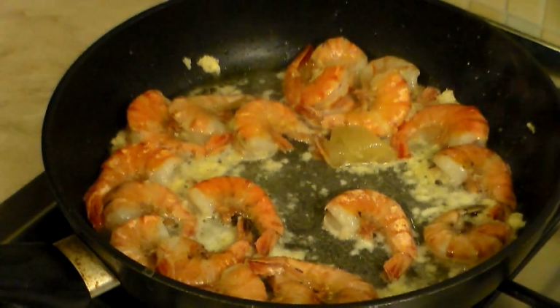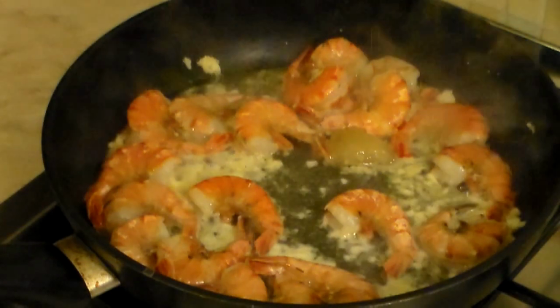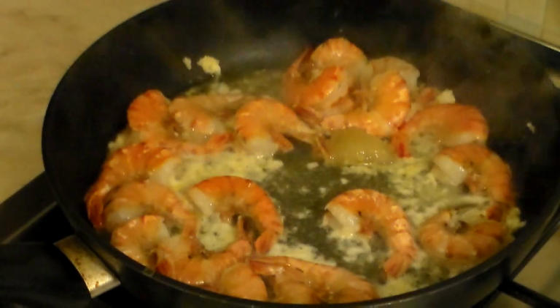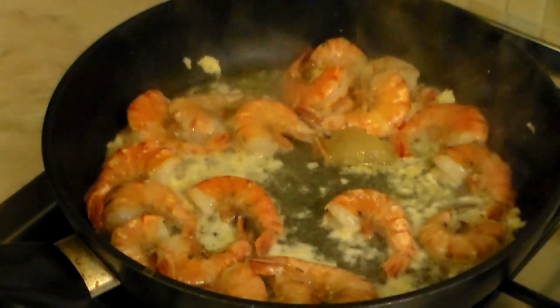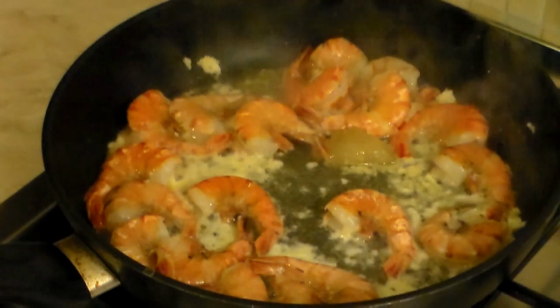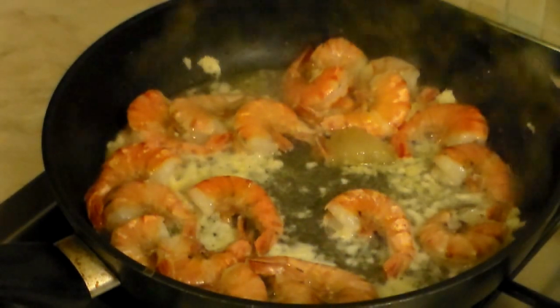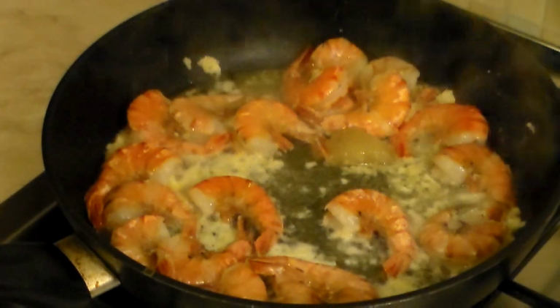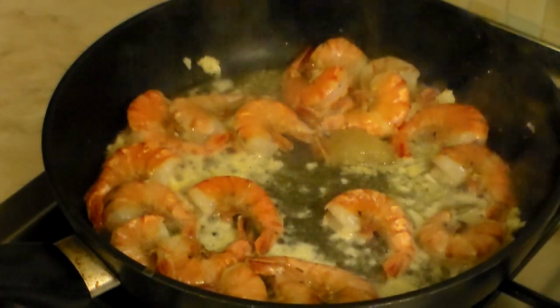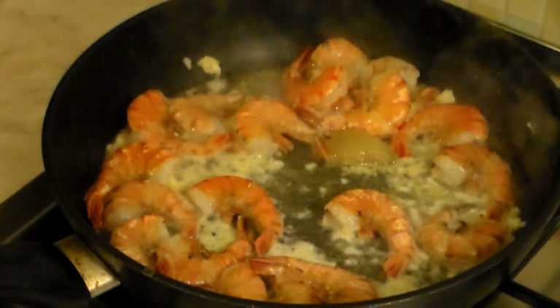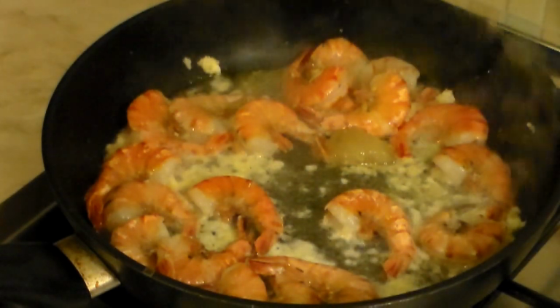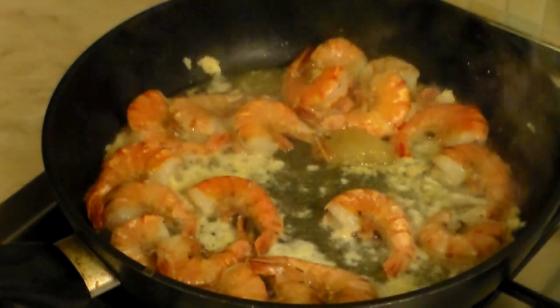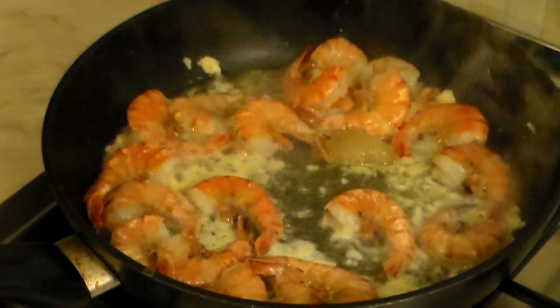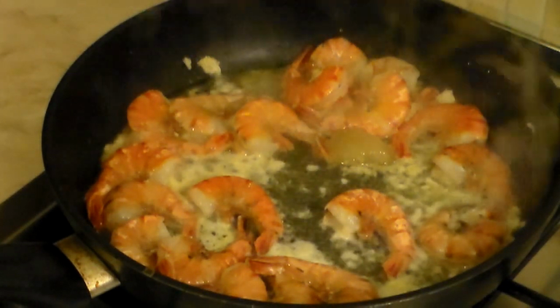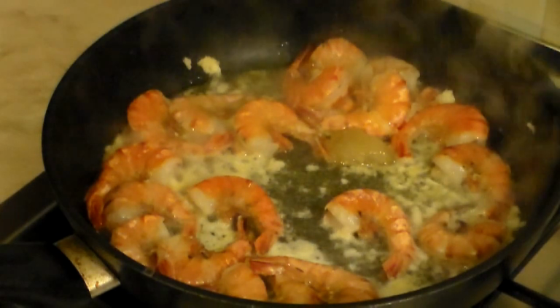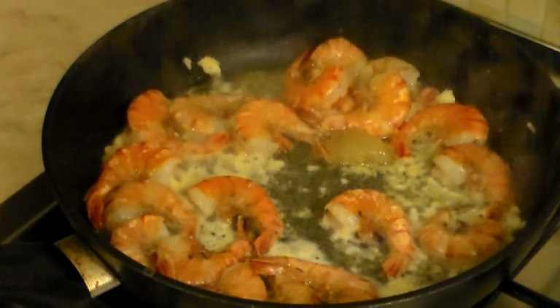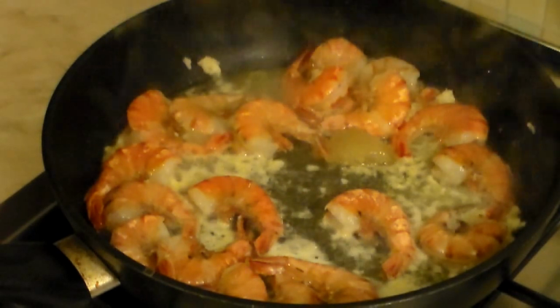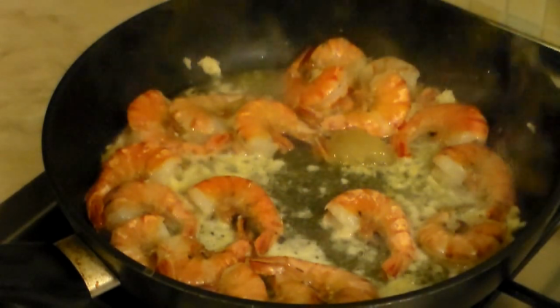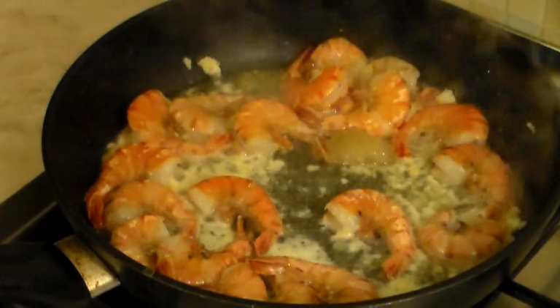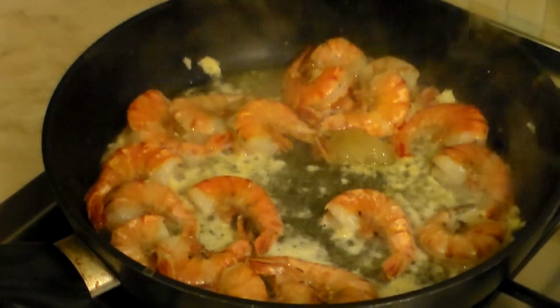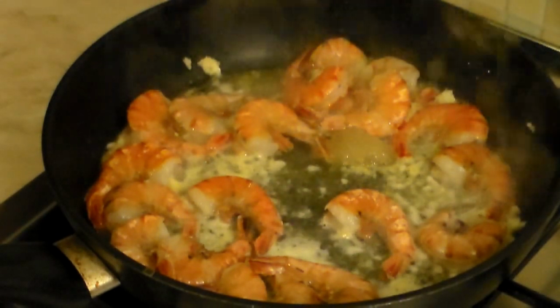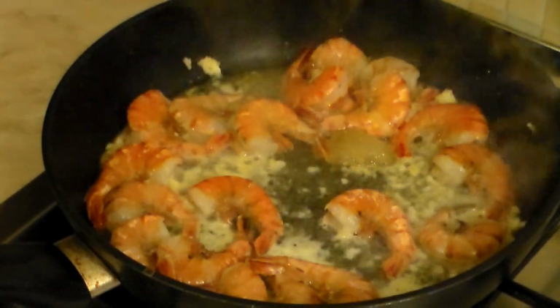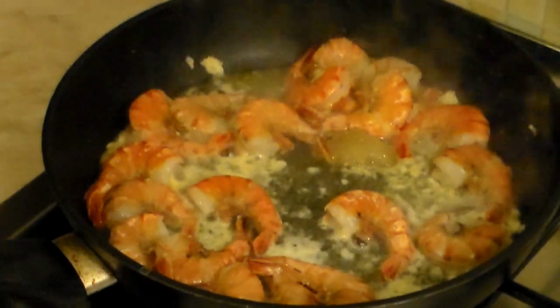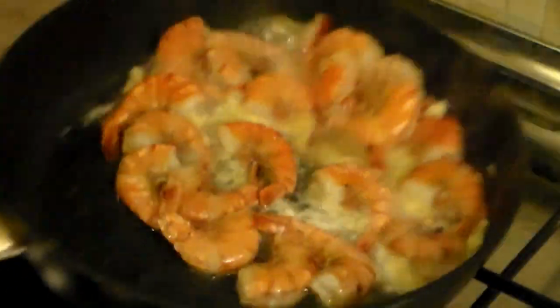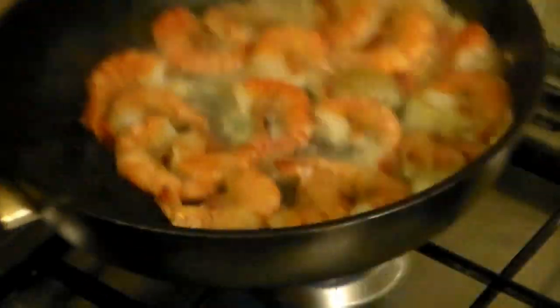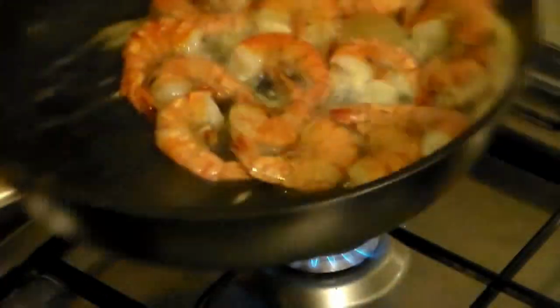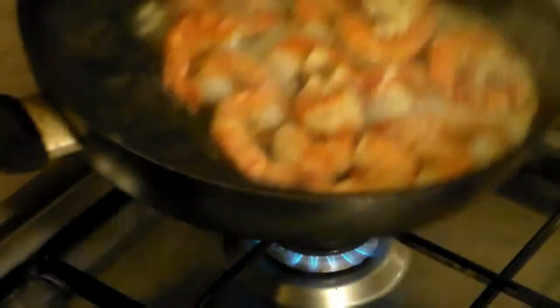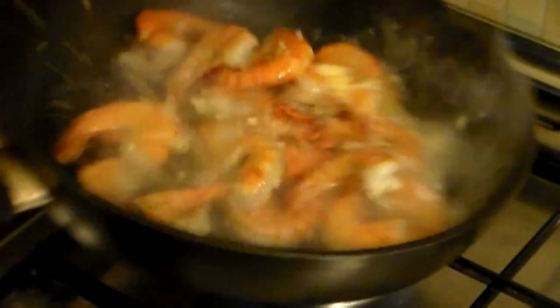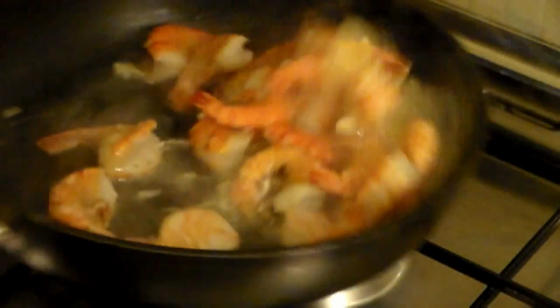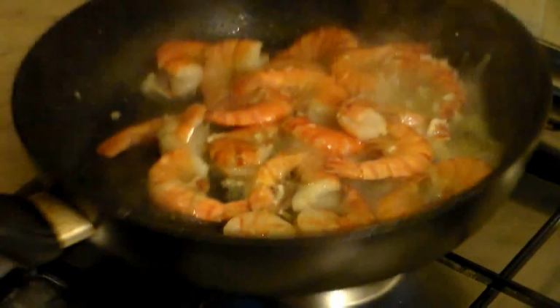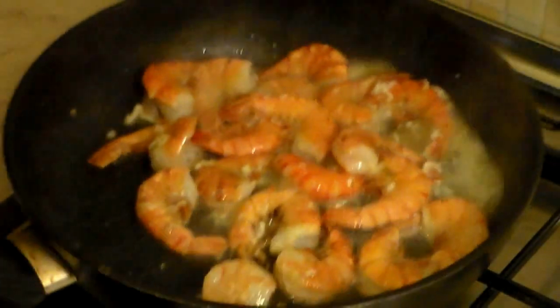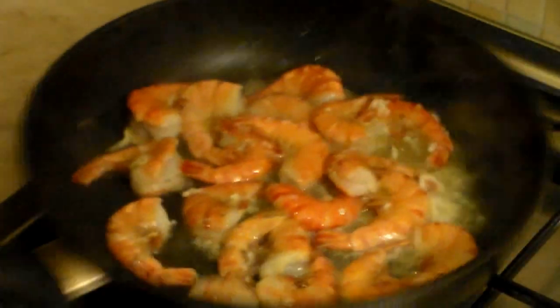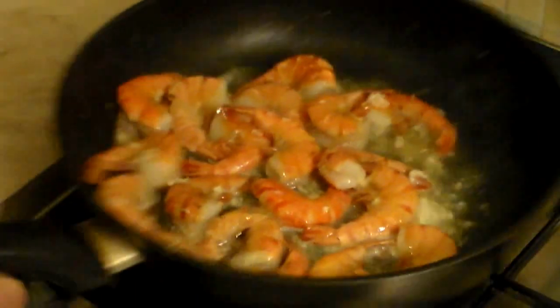Now let this simmer for a couple of minutes. Let's toss it around to make sure that everything gets well mixed and blended, just like this.